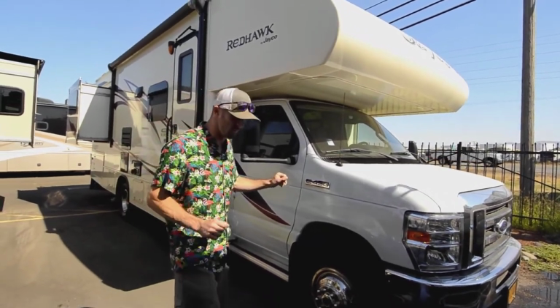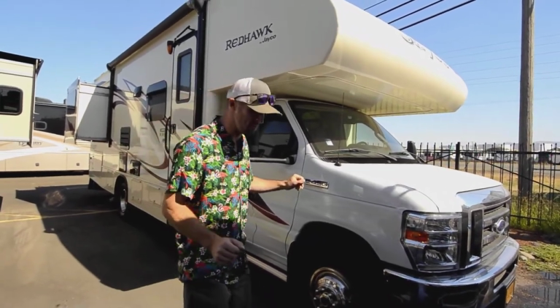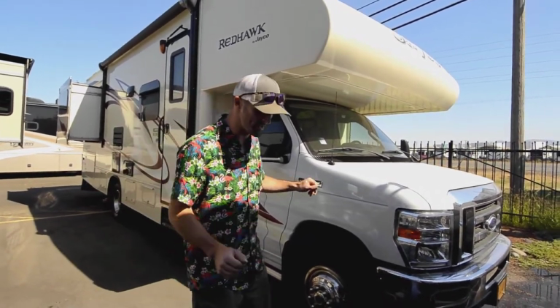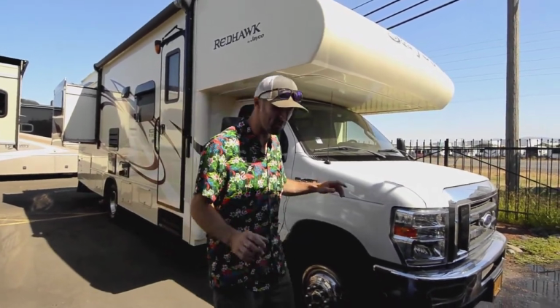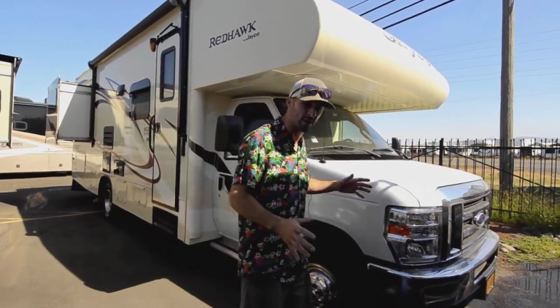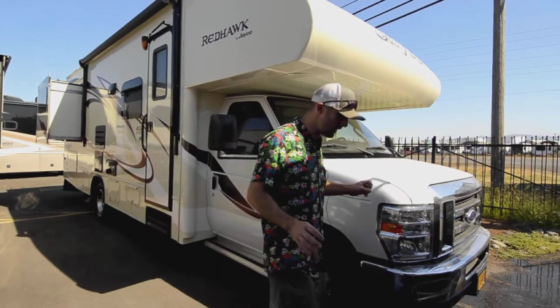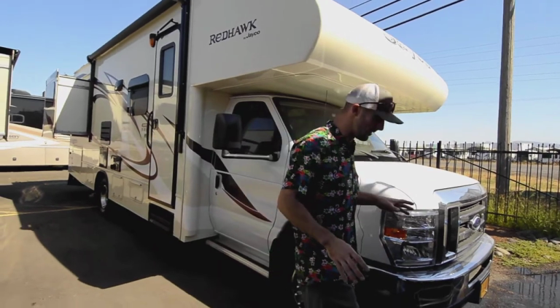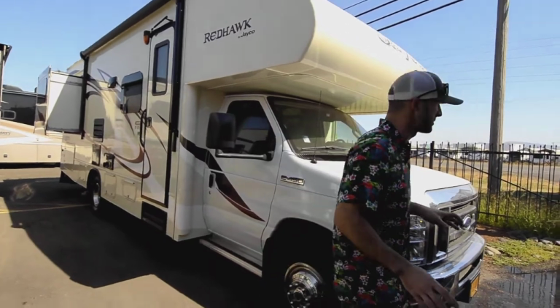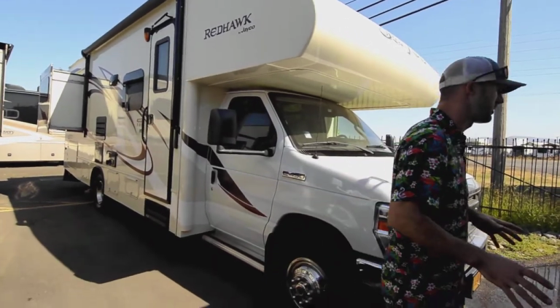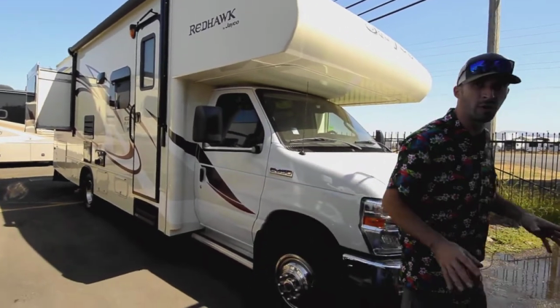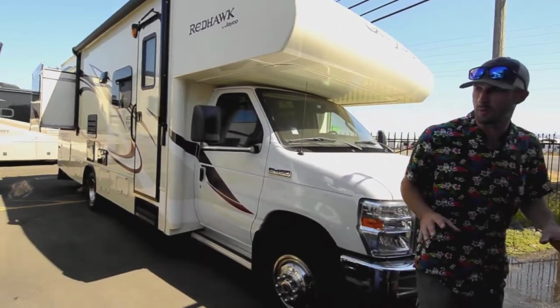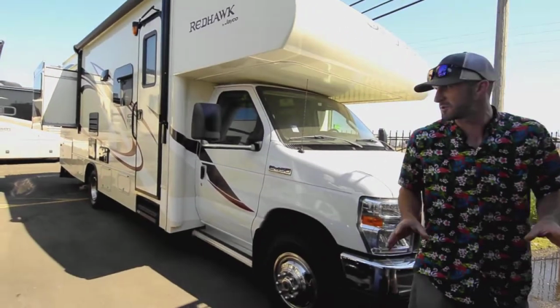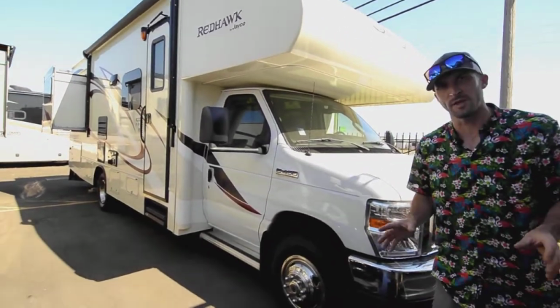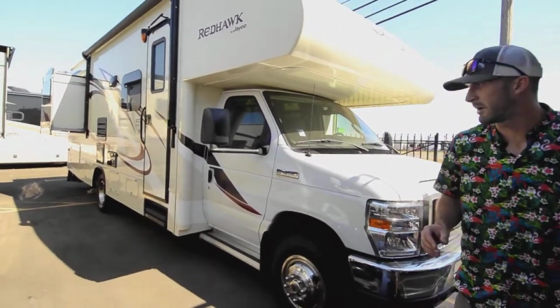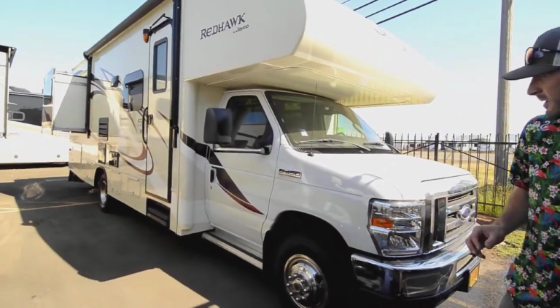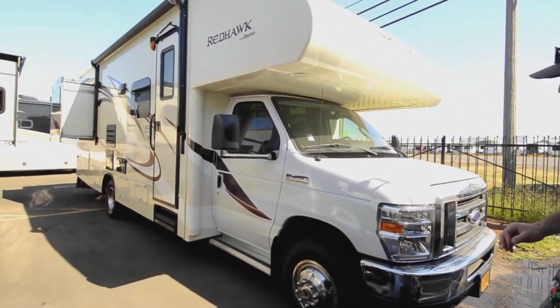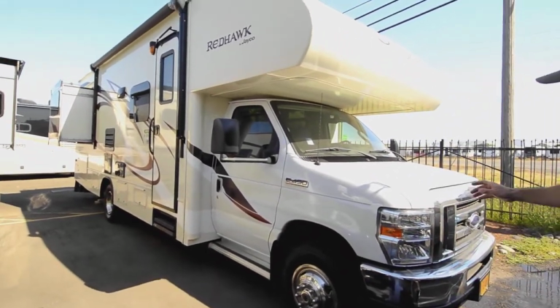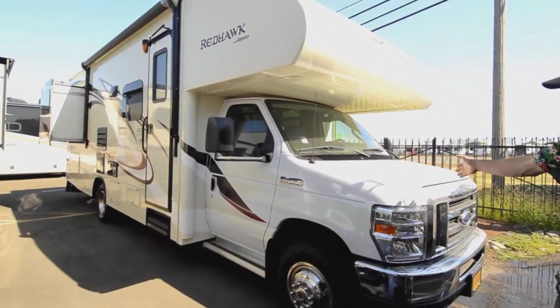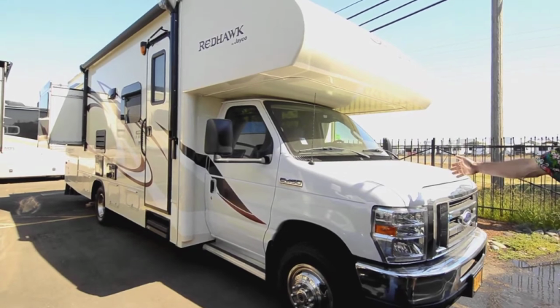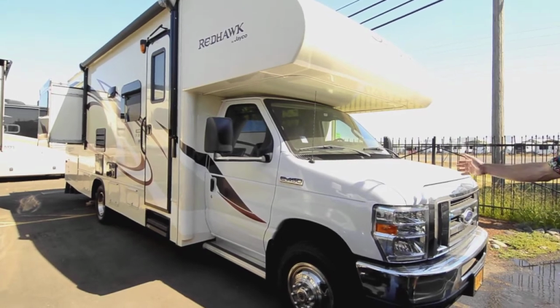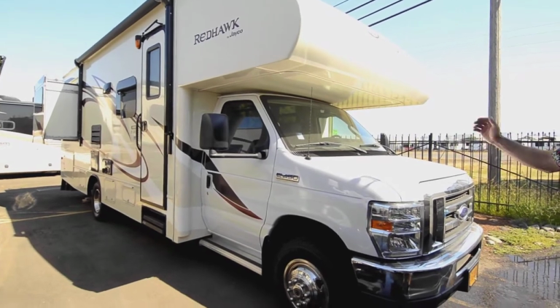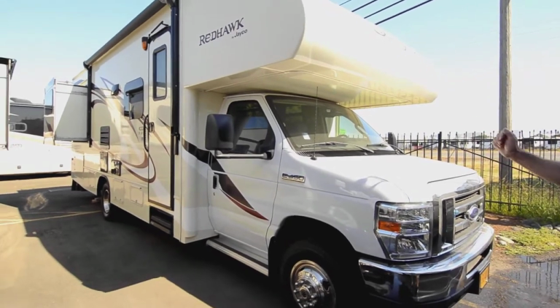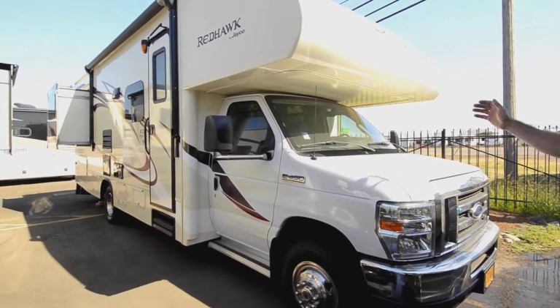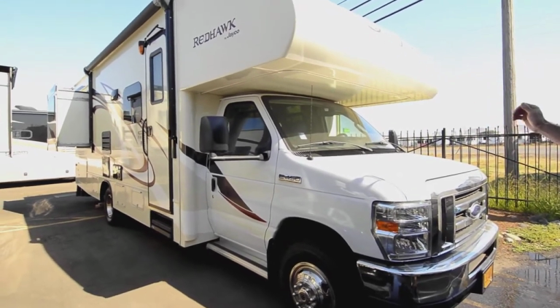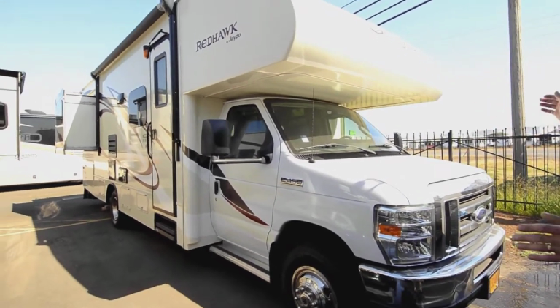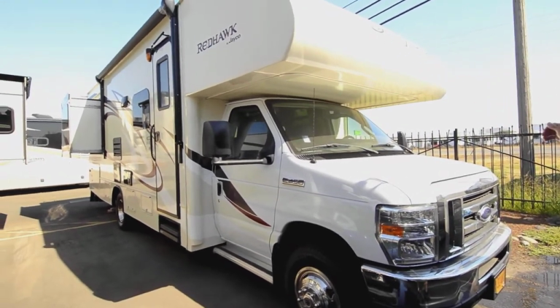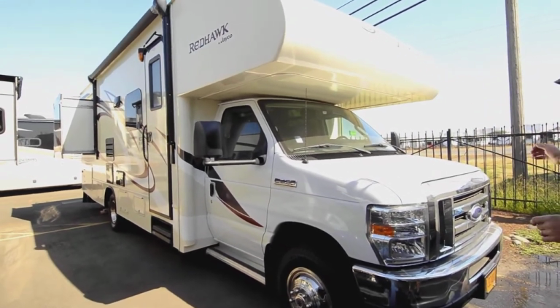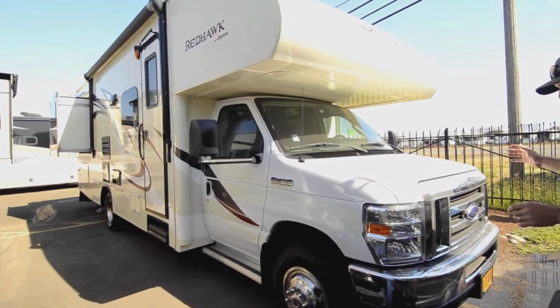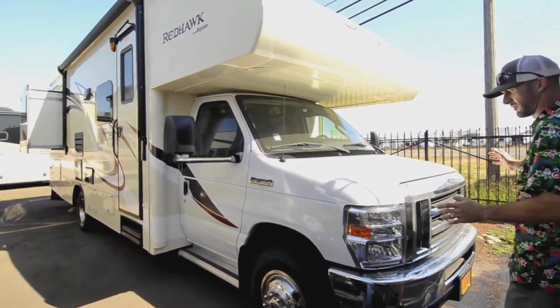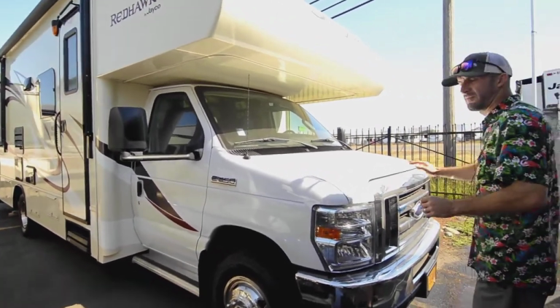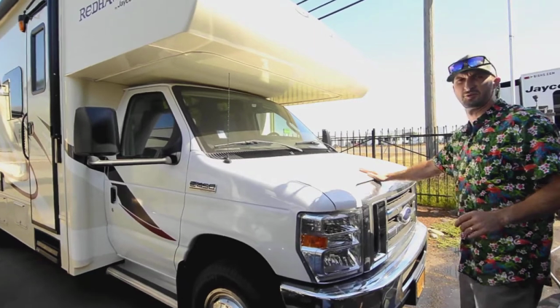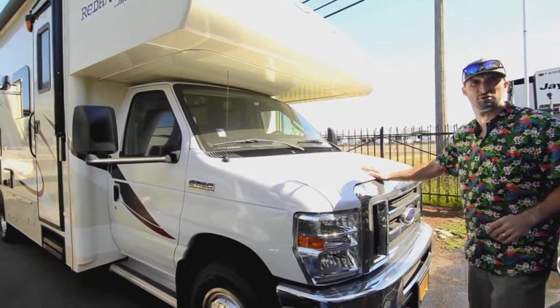It's on the 450 chassis, so you have bigger brakes, bigger differential. You're able to tow a little bit more — I think you're set up for 8,000 pounds behind this thing. And then we do have the V10, the oldest production motor I know of. It's been going on for 25 years, tried and true.